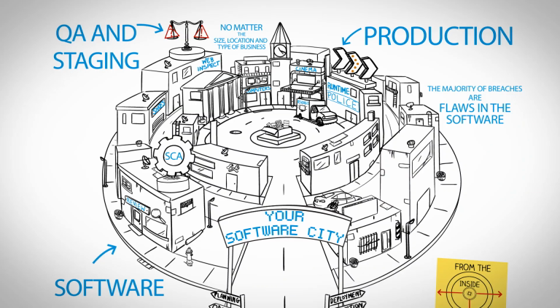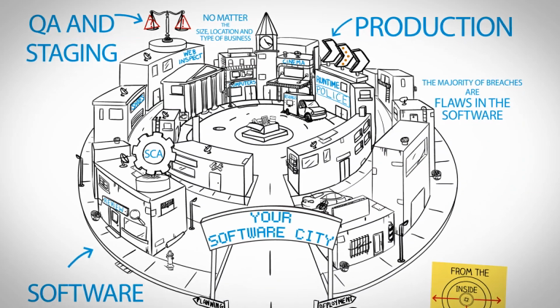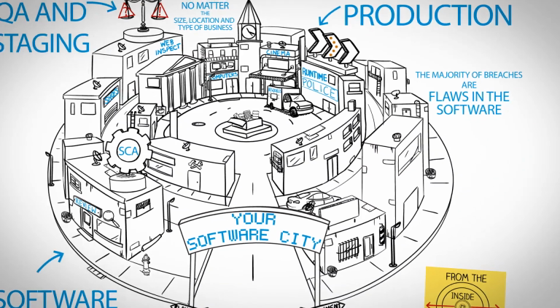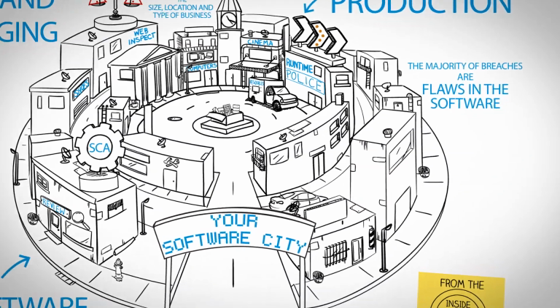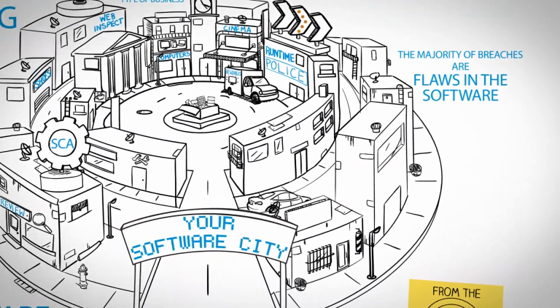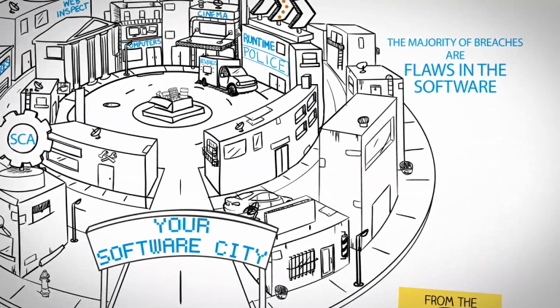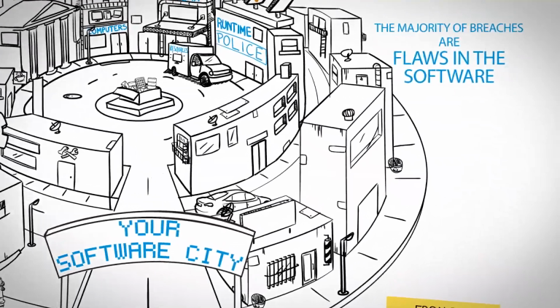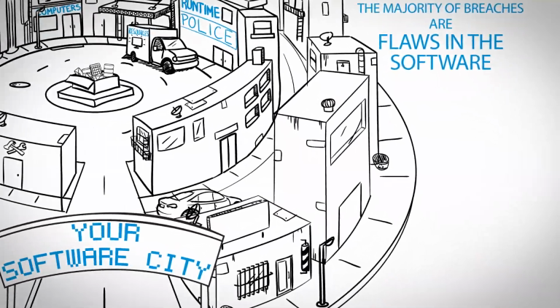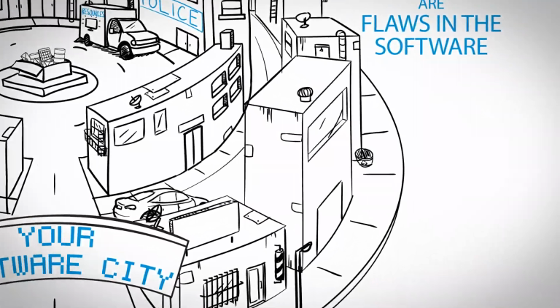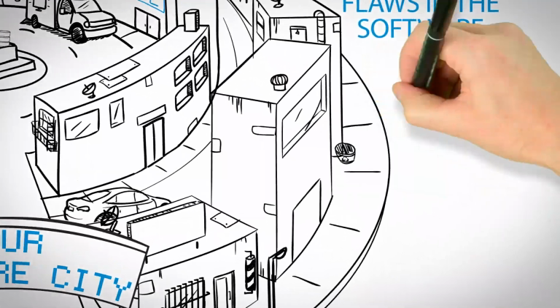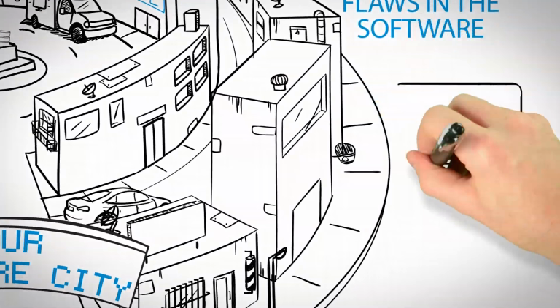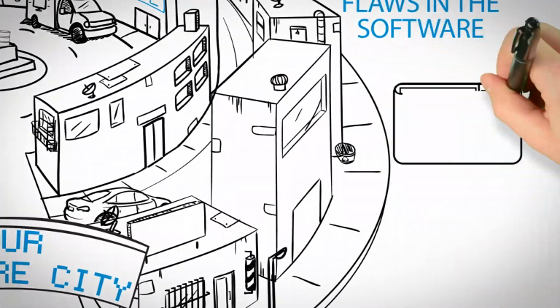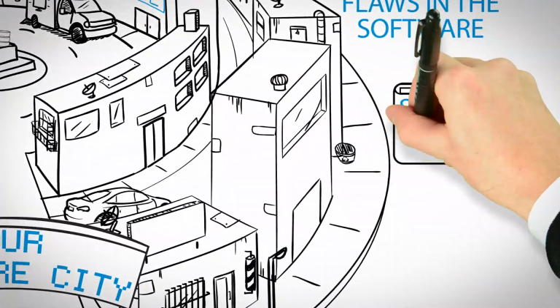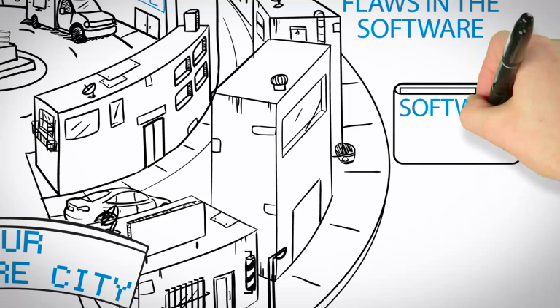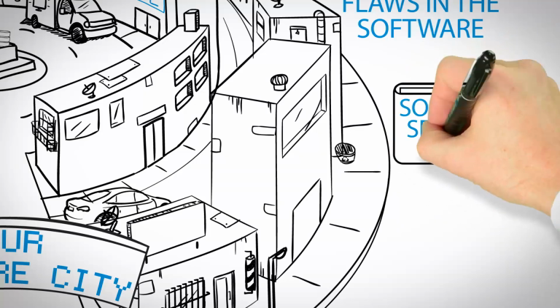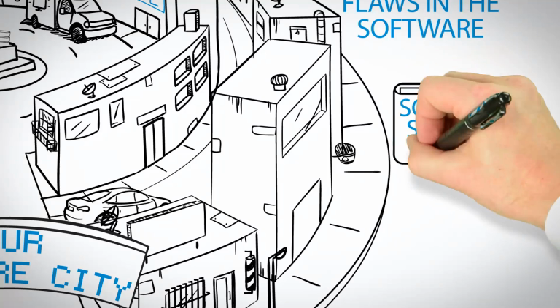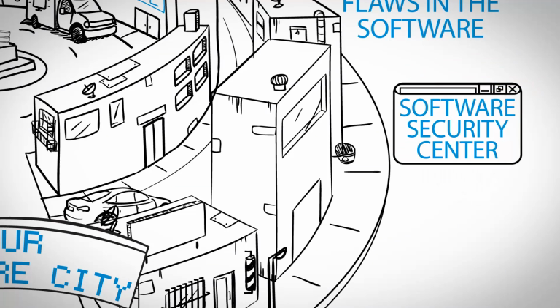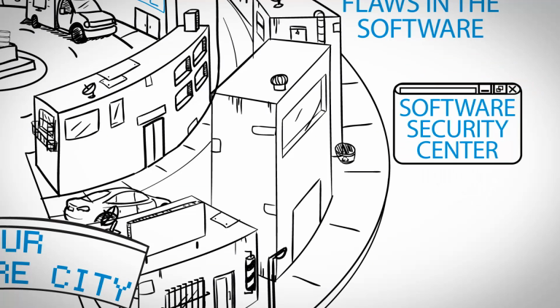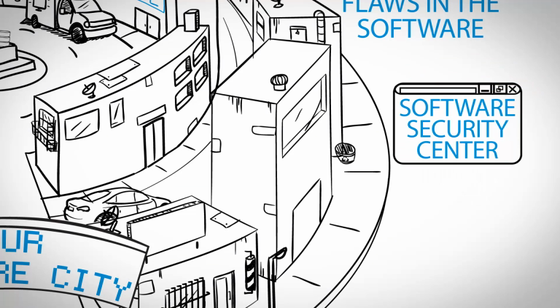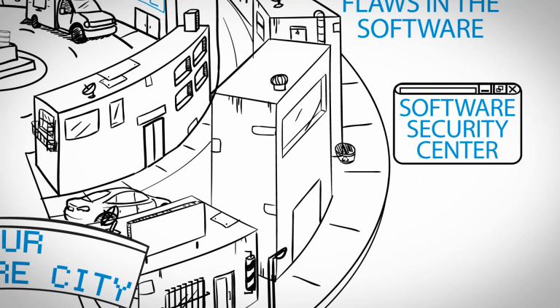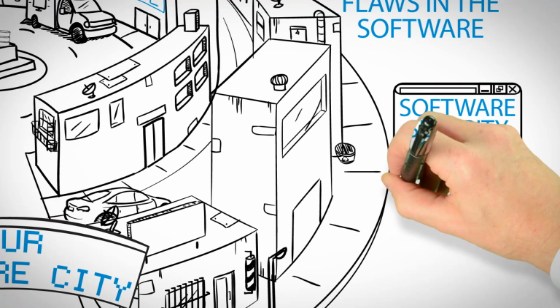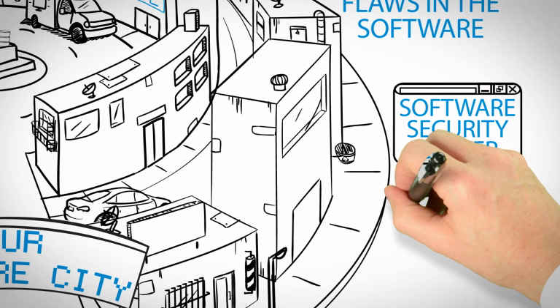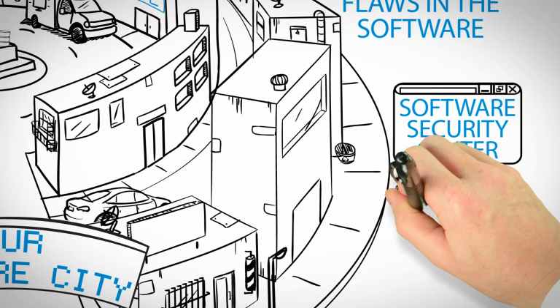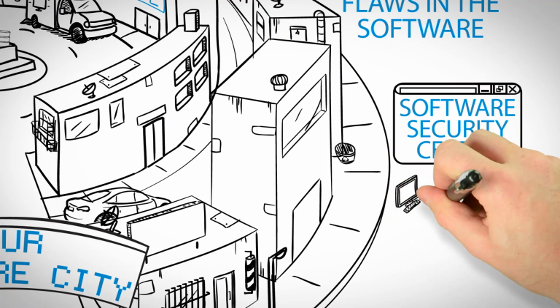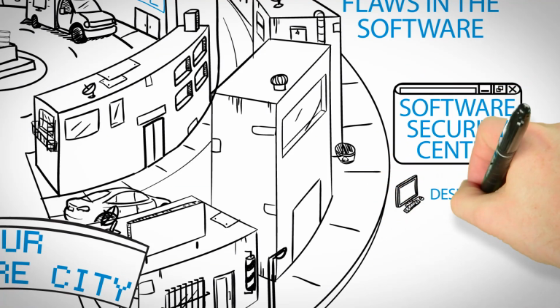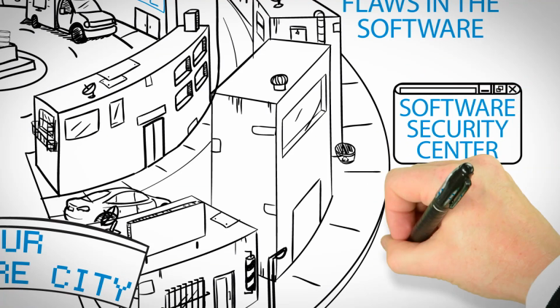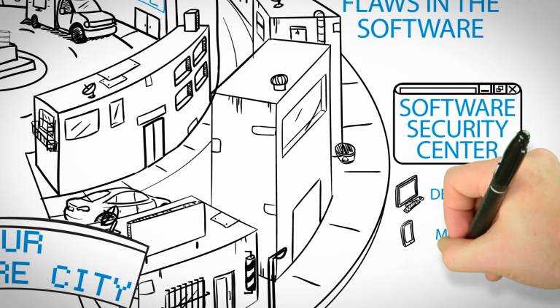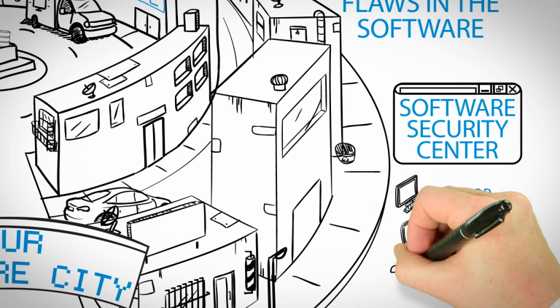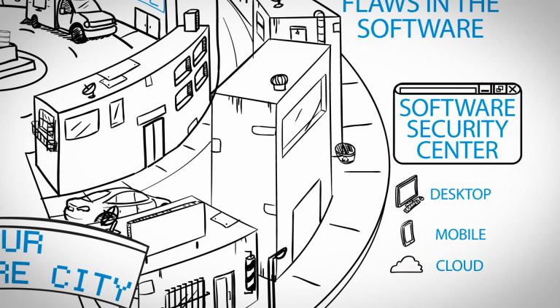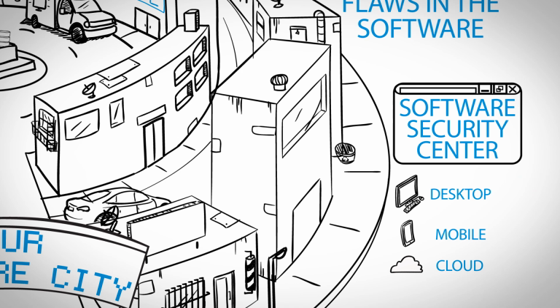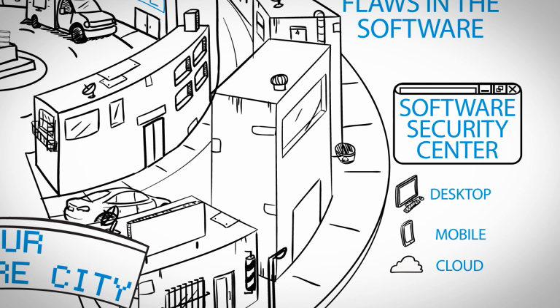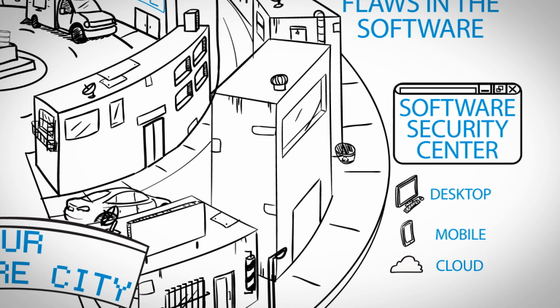Centralized management ties all these steps and programs together through HP's Fortify Software Security Center, making sure that any application developed for the desktop, mobile, or cloud is secure and safe.